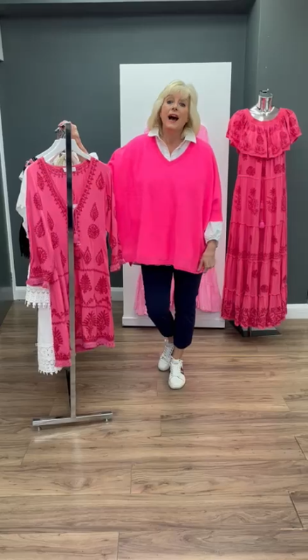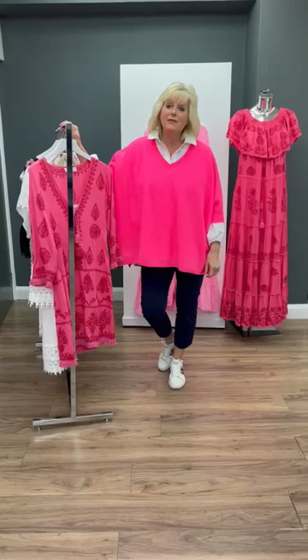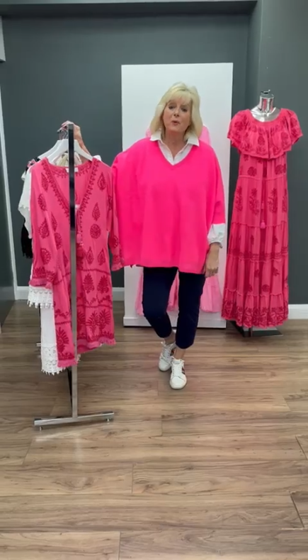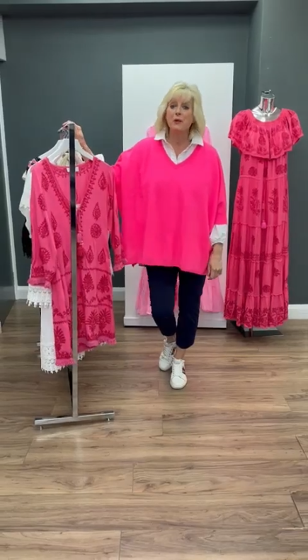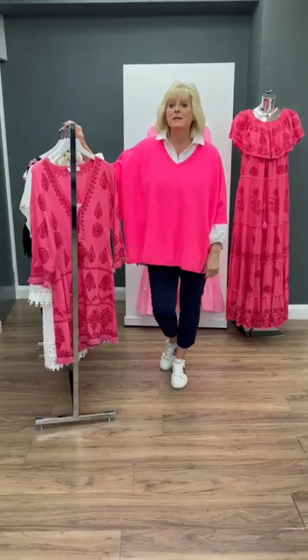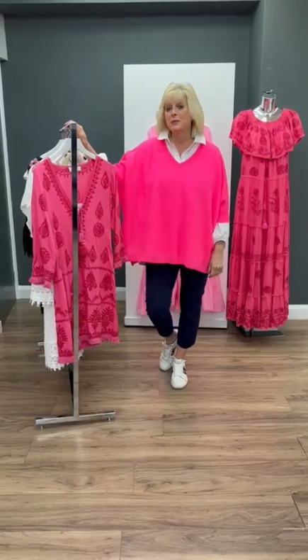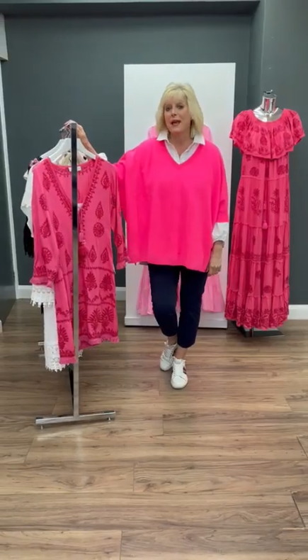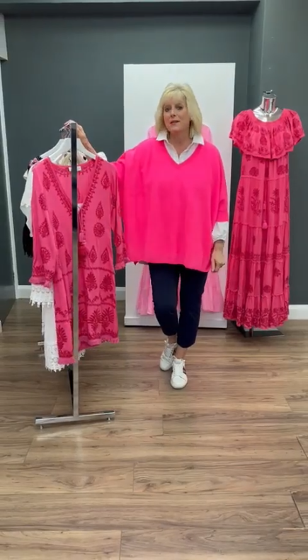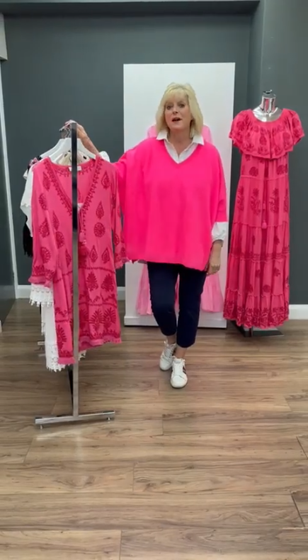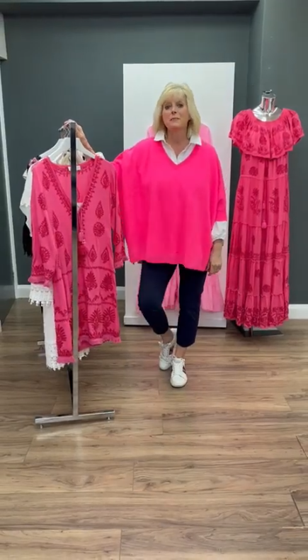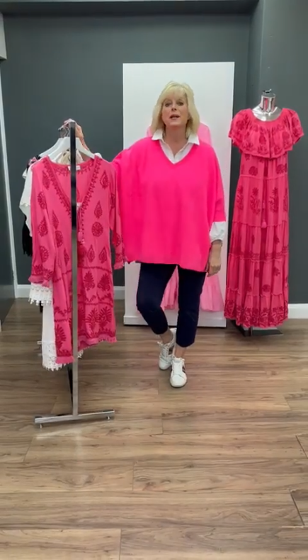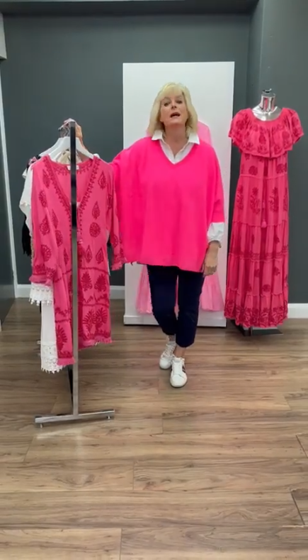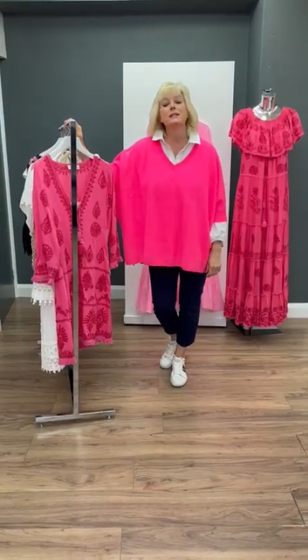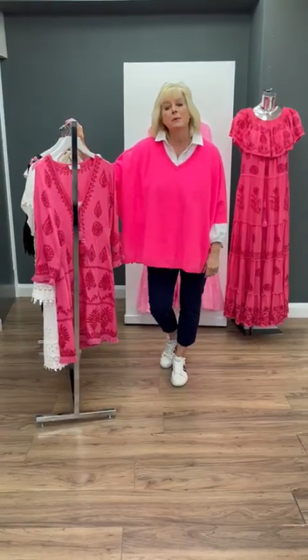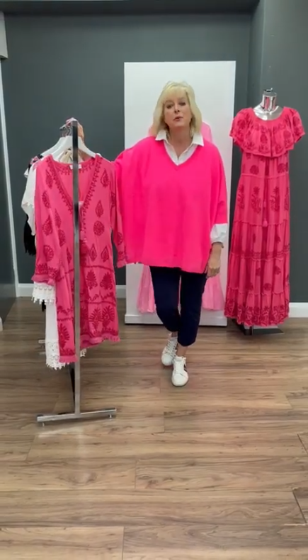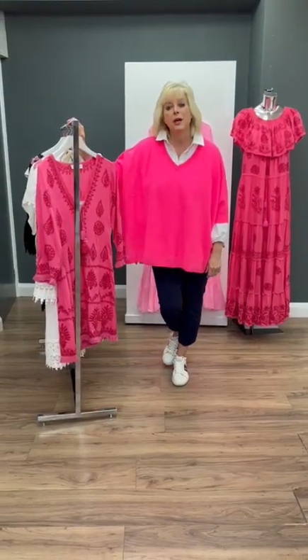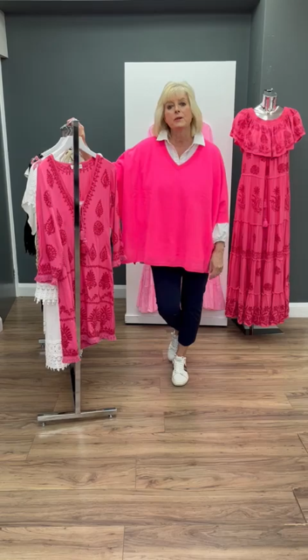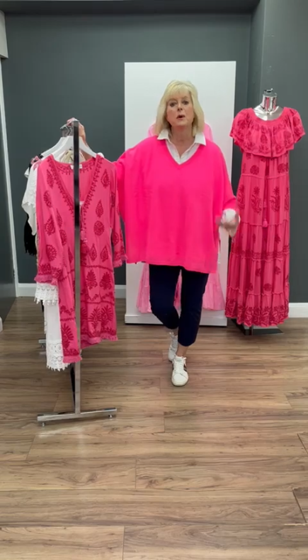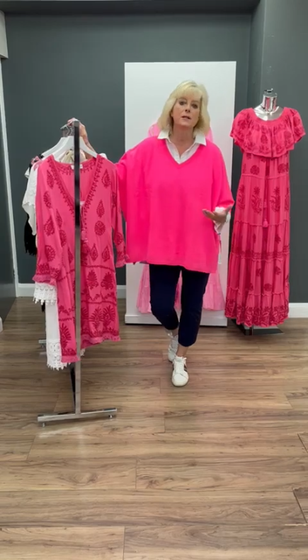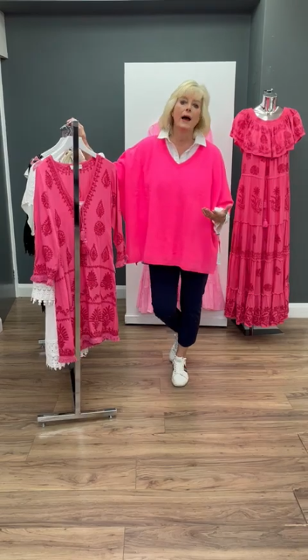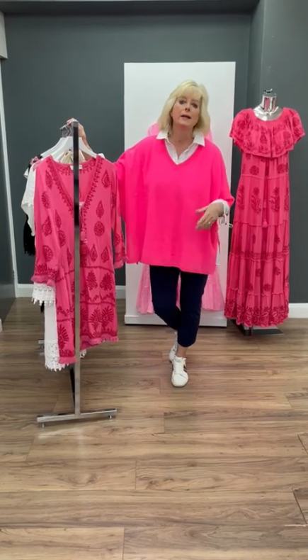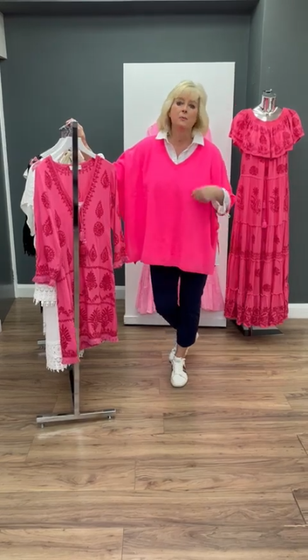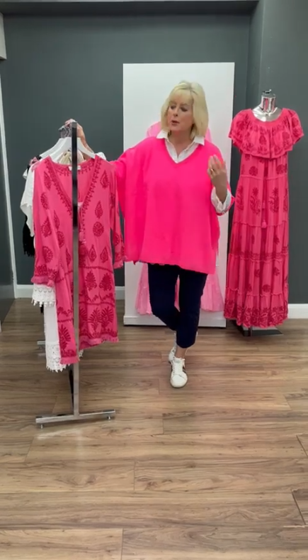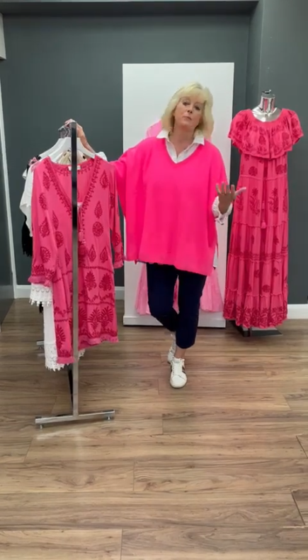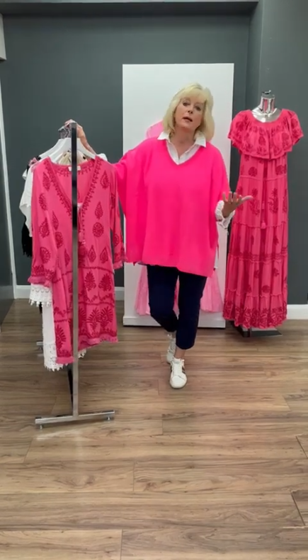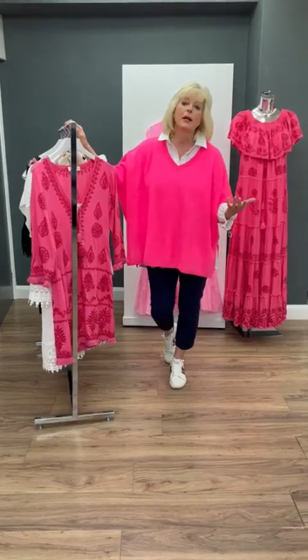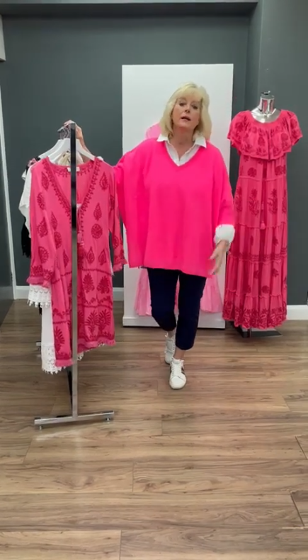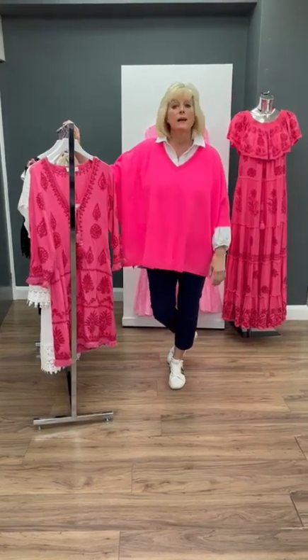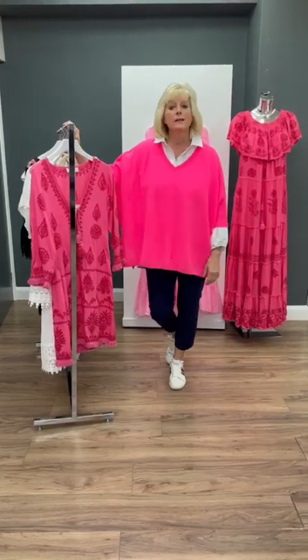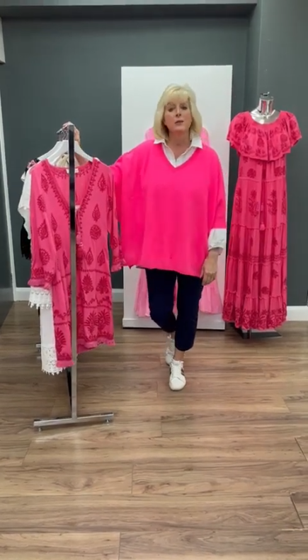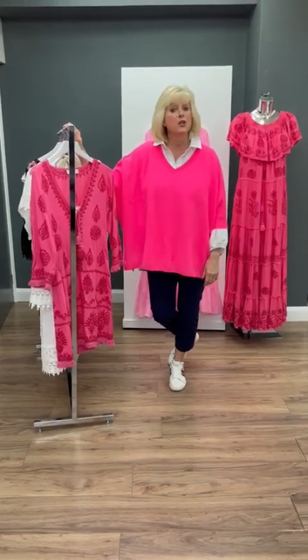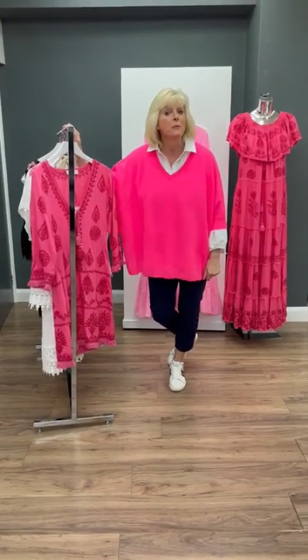Hi everyone, welcome to Izzy's once again on this Friday morning. Today we thought we'd share with you some holiday wear, some very bright colour to cheer you up.